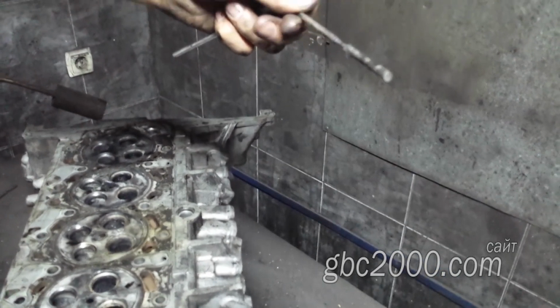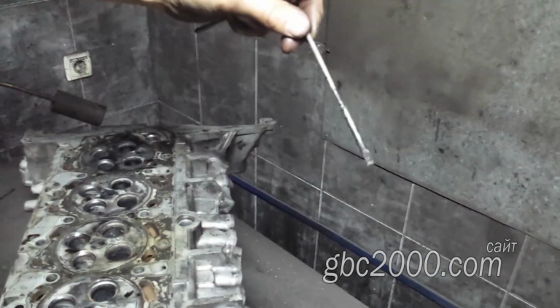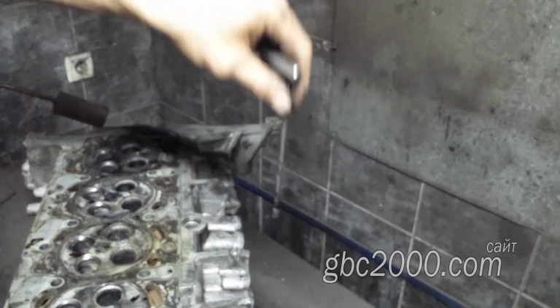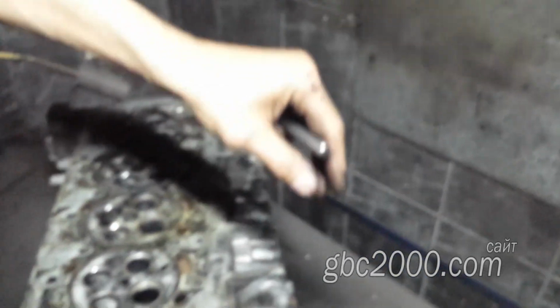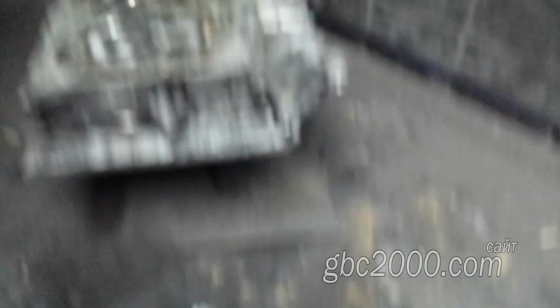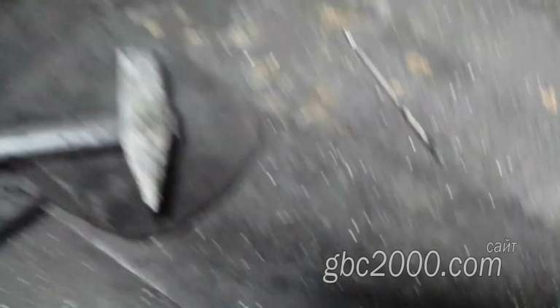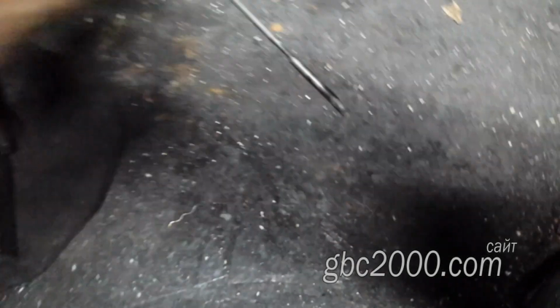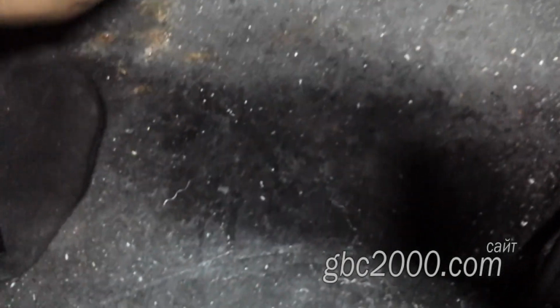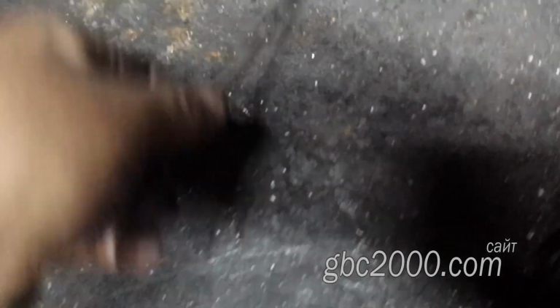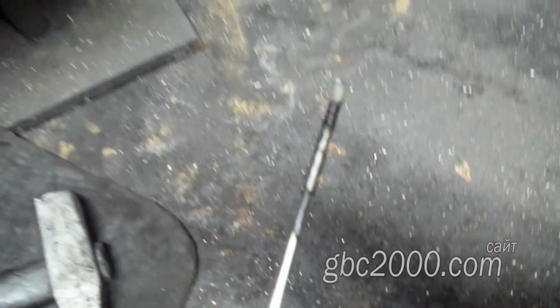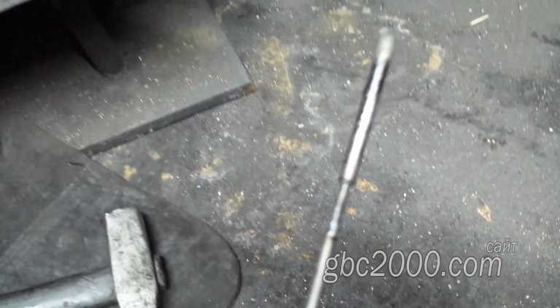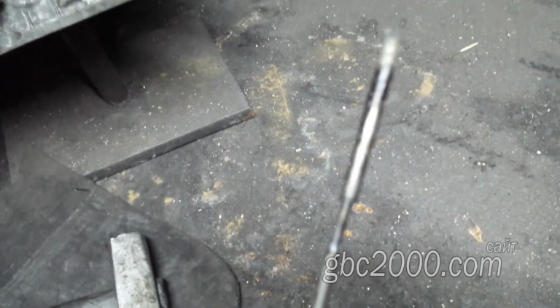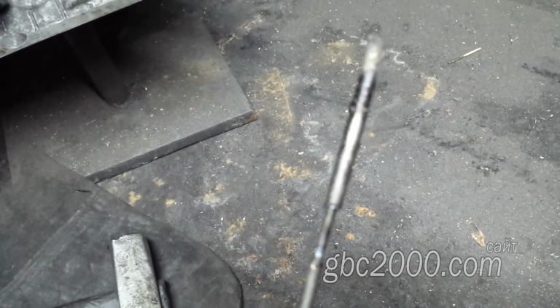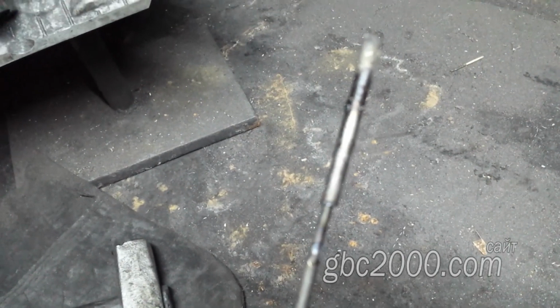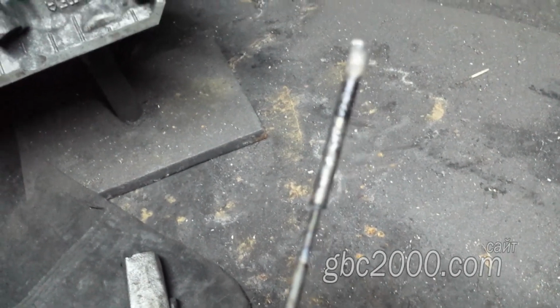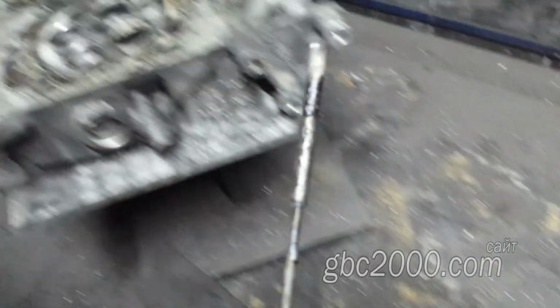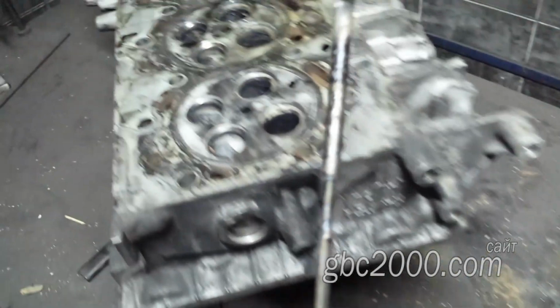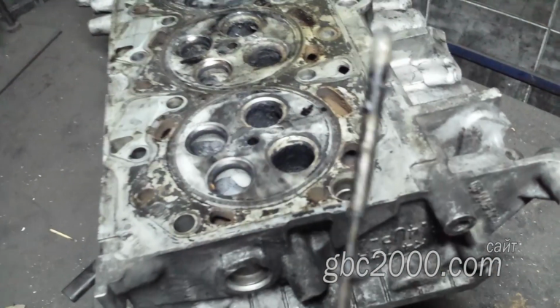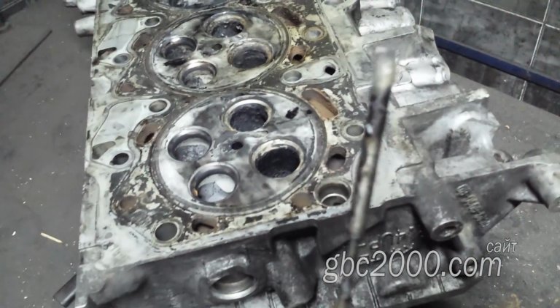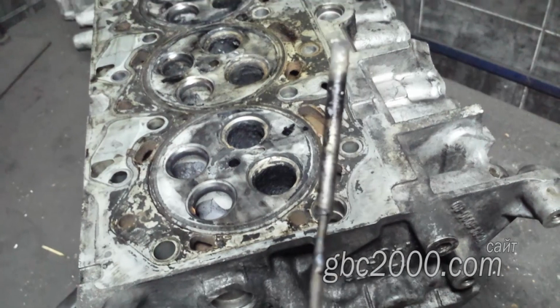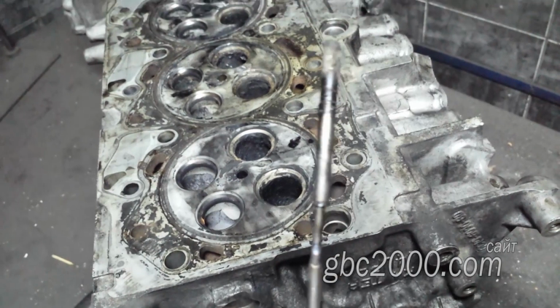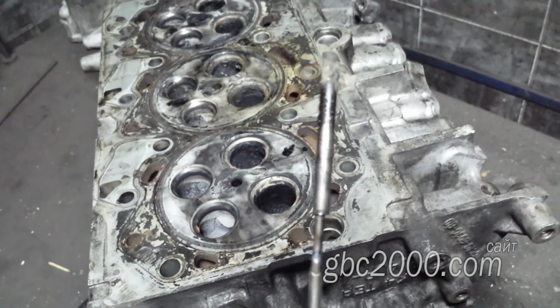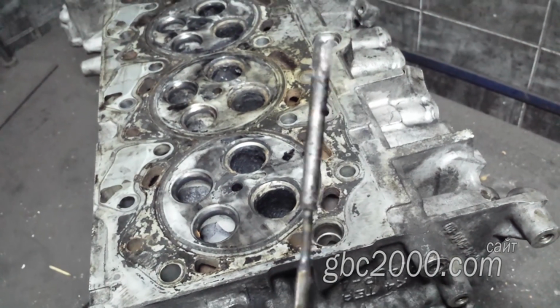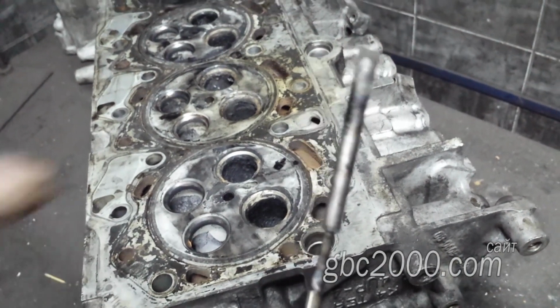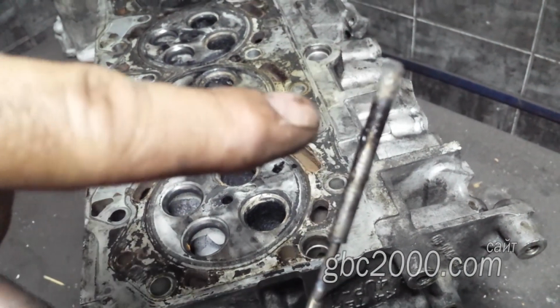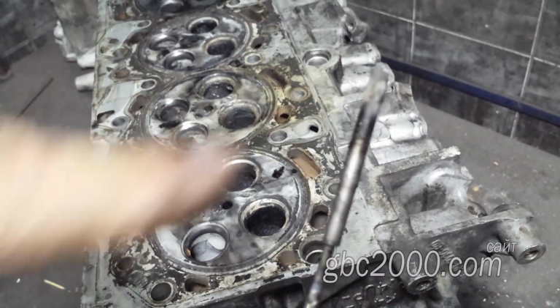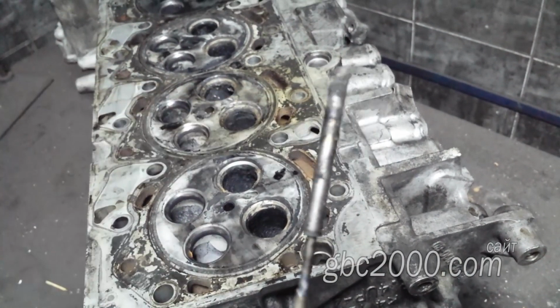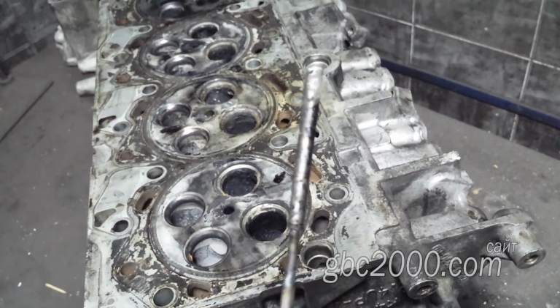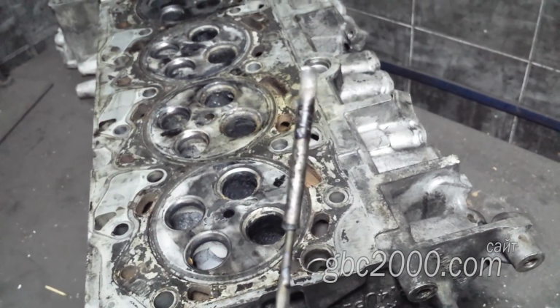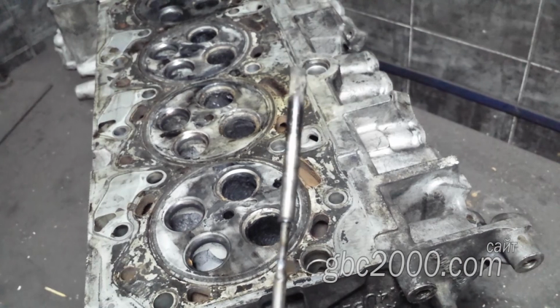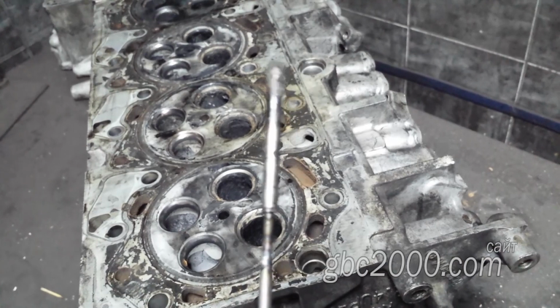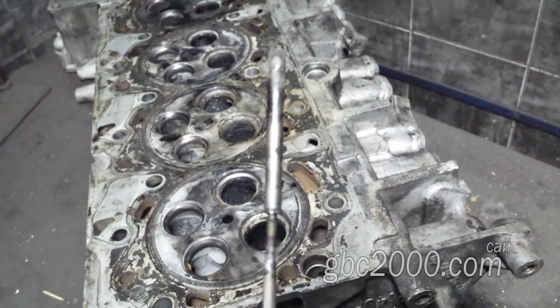Это чёрное место — тот самый гудрон, который не давал демонтировать свечу мотористу. Когда головку прогрели, гудрон отпустил, и остаток свечи, пусть и с трудом, но вышел.